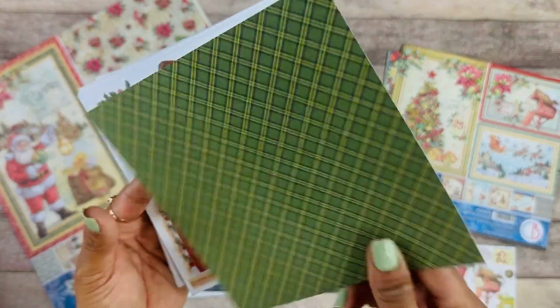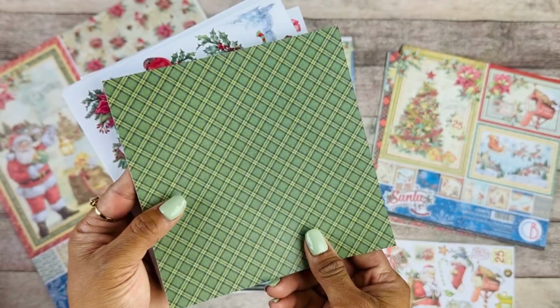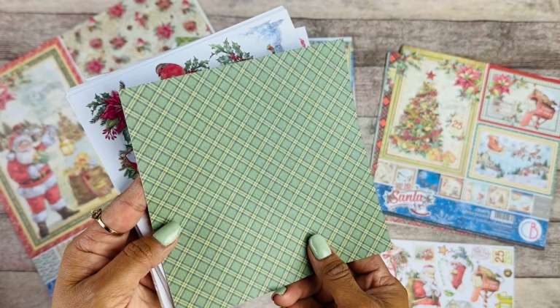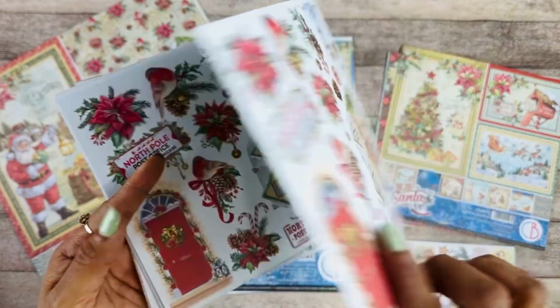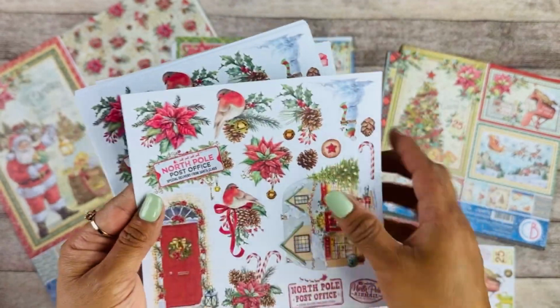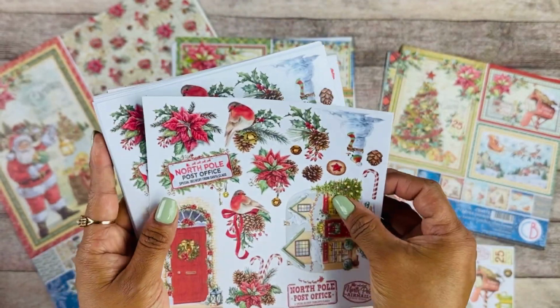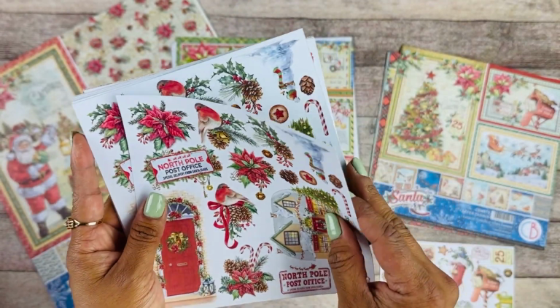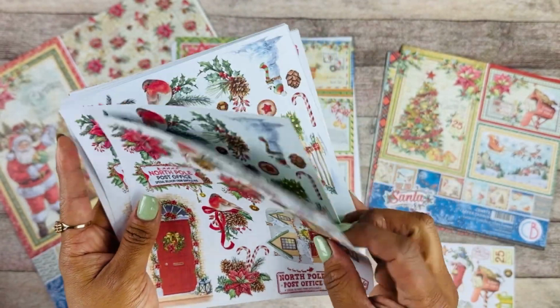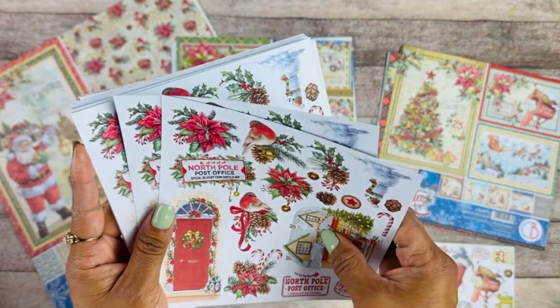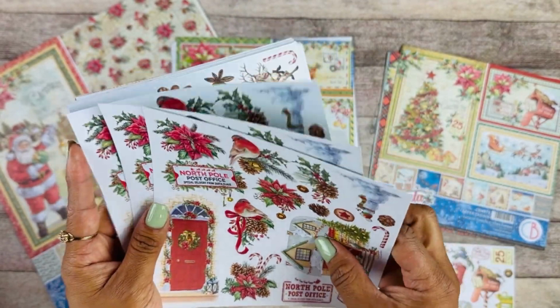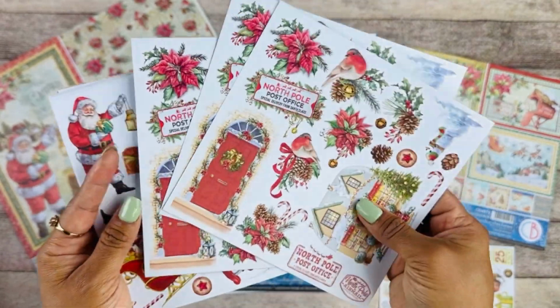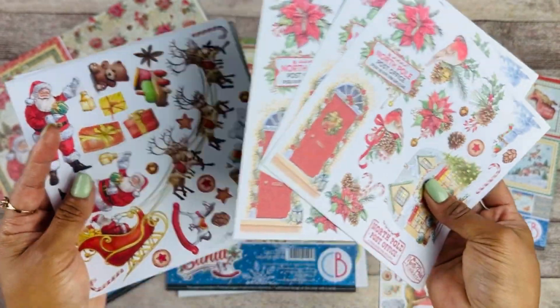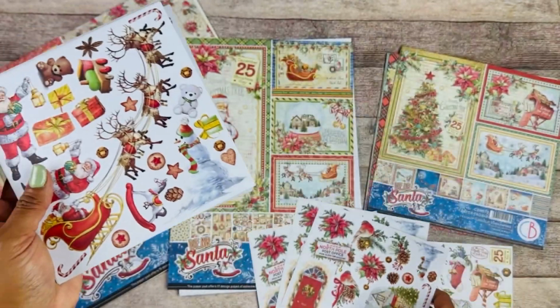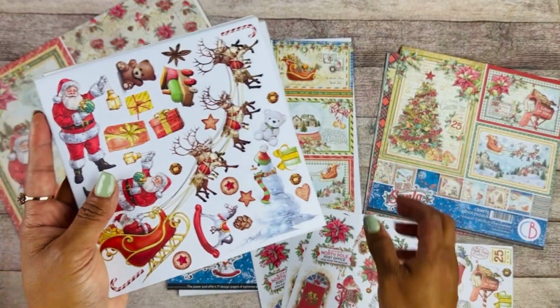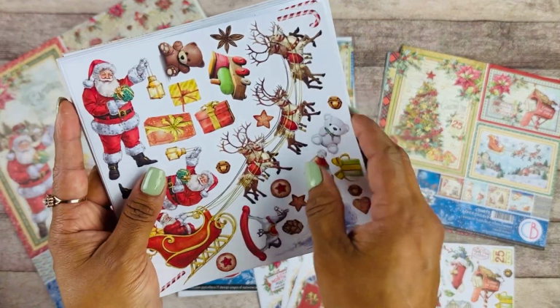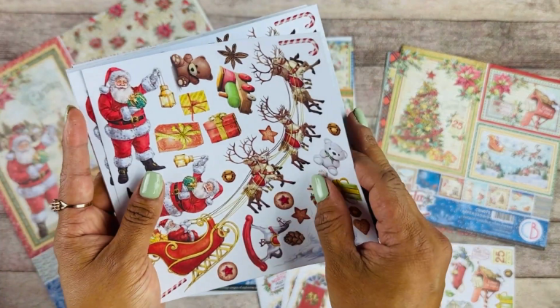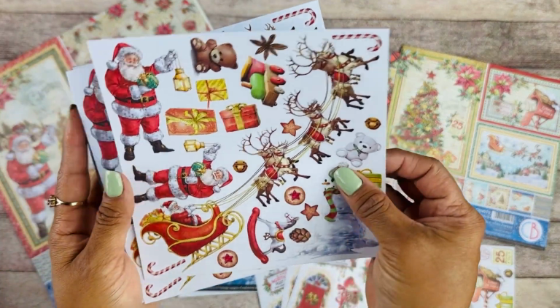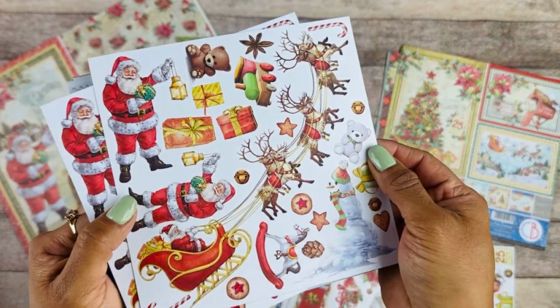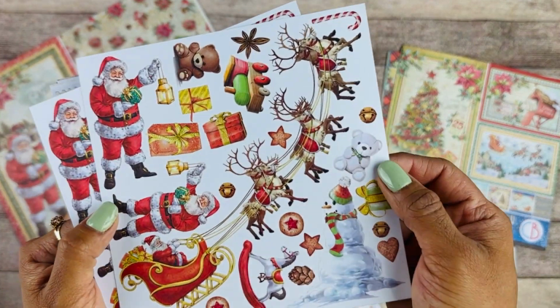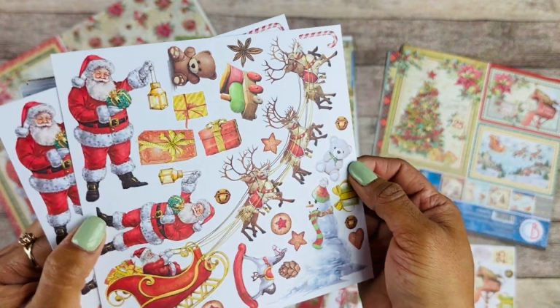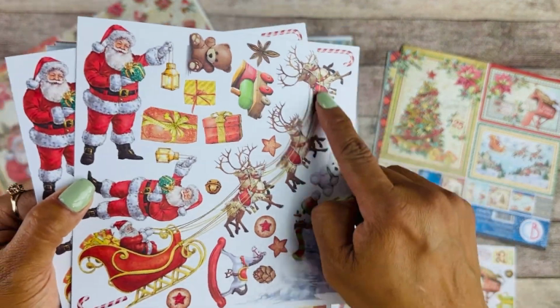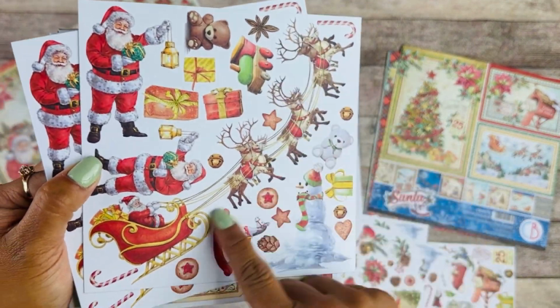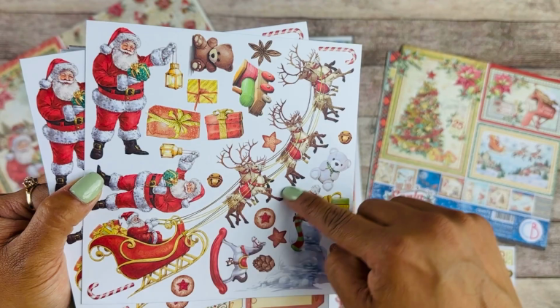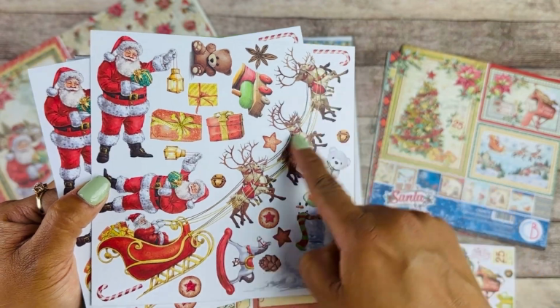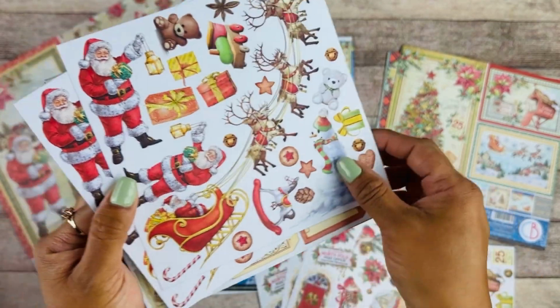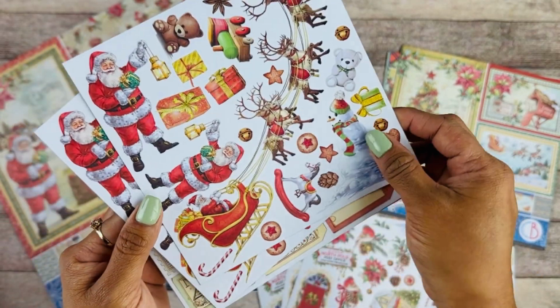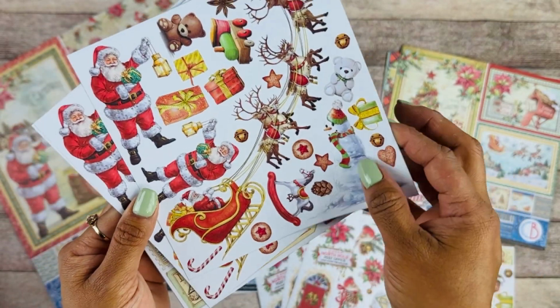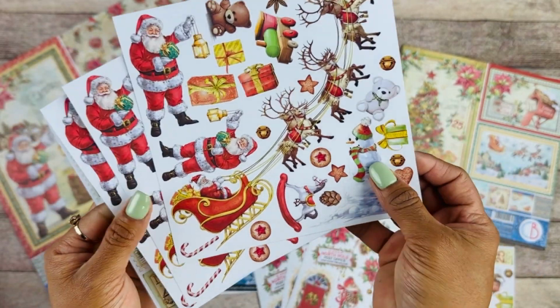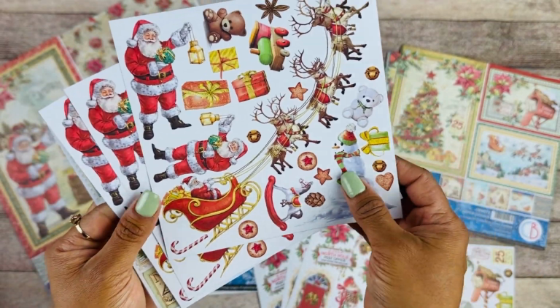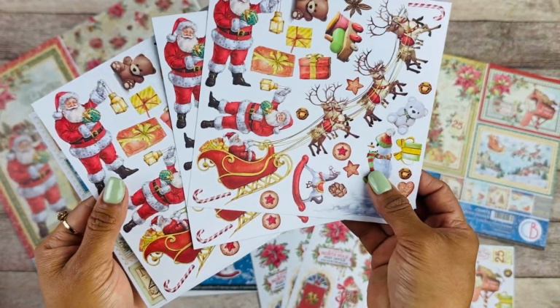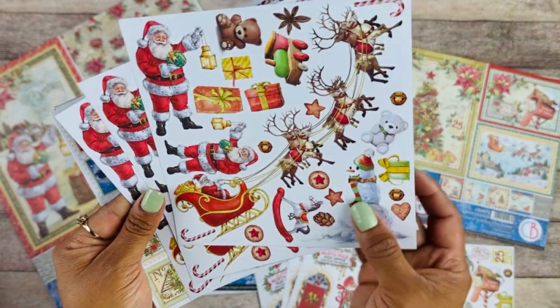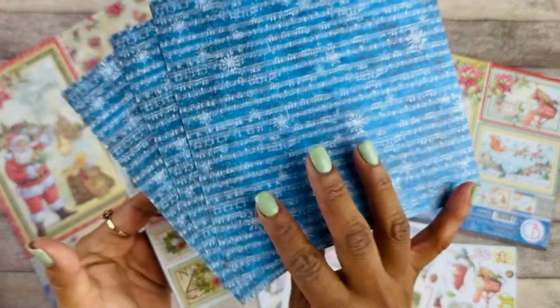On the back you have your little background page, and we have three of each page here. Look at the beautiful sleigh with the reindeers and Santa — it's just so cute.